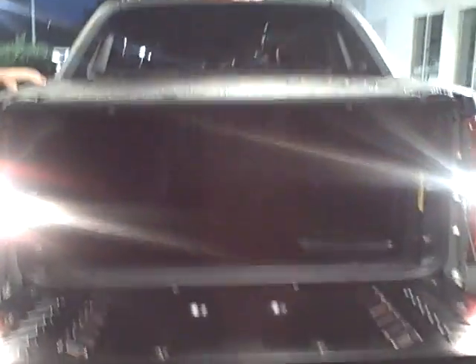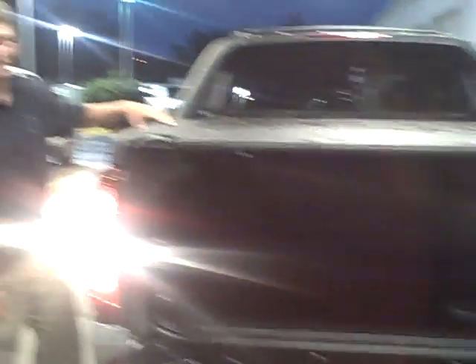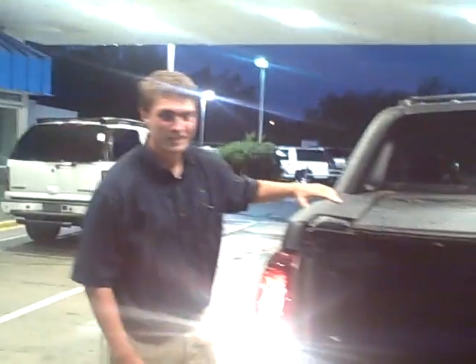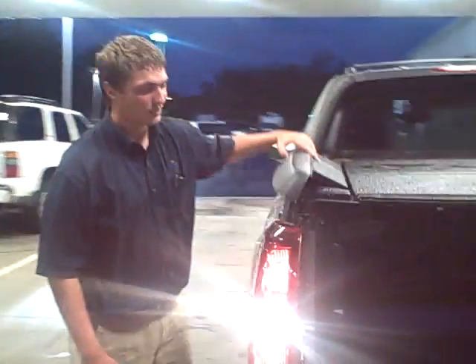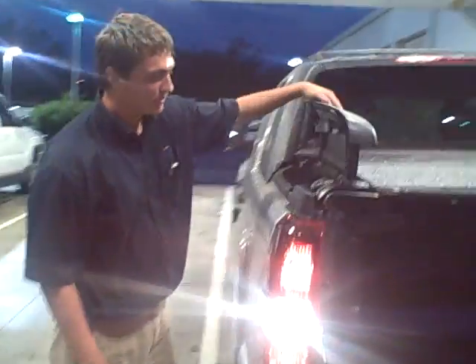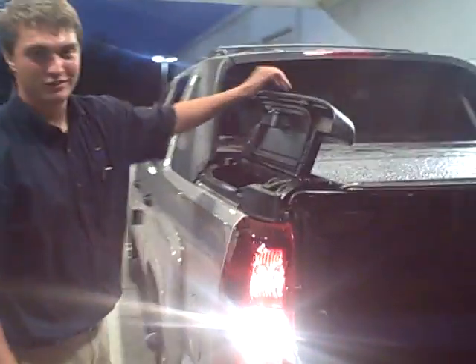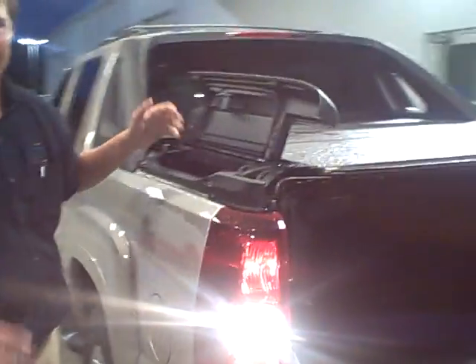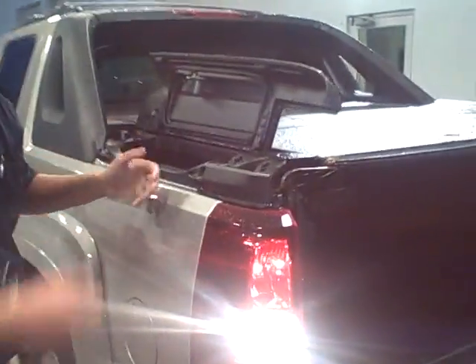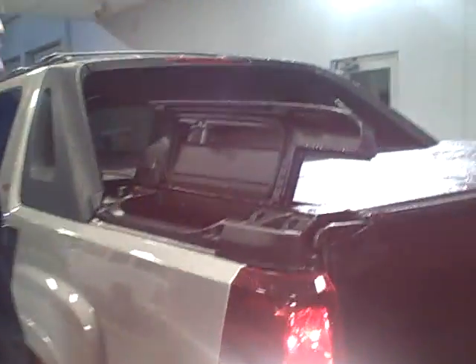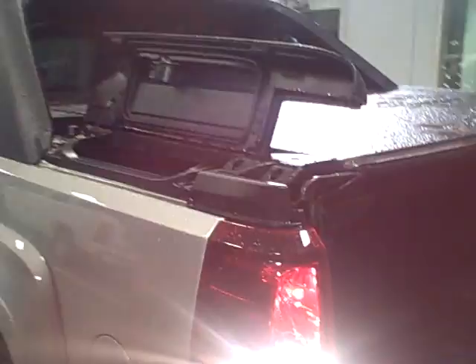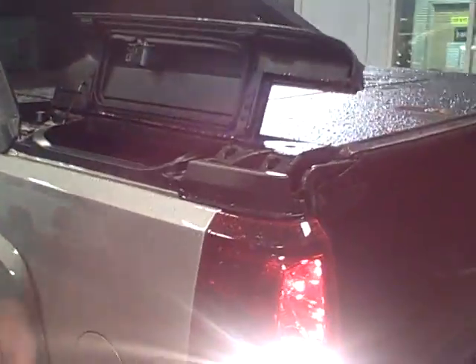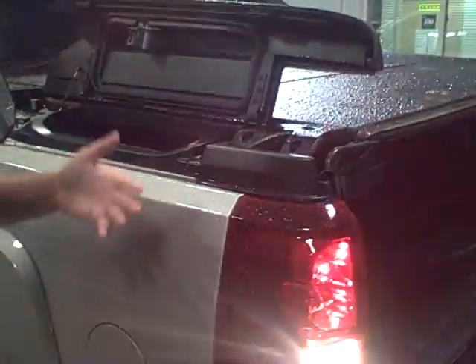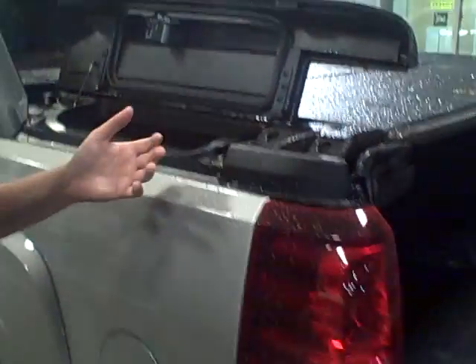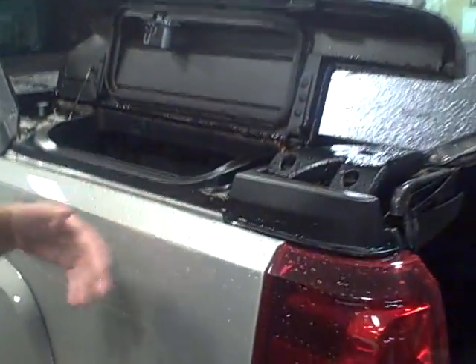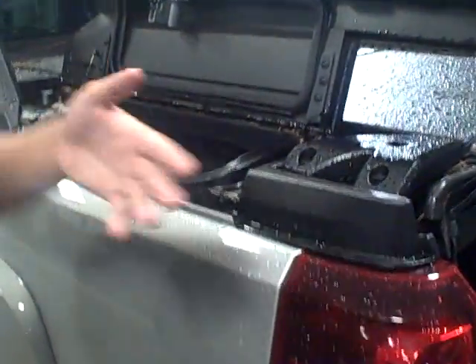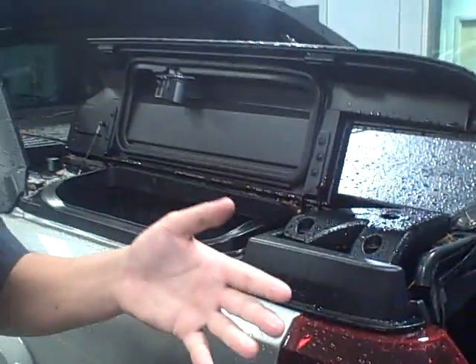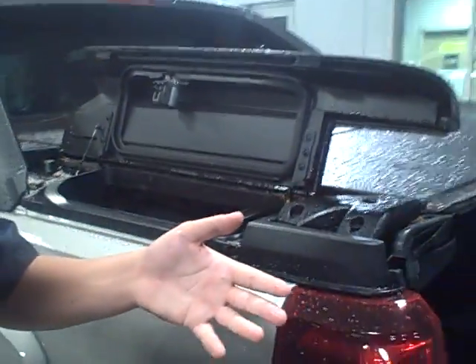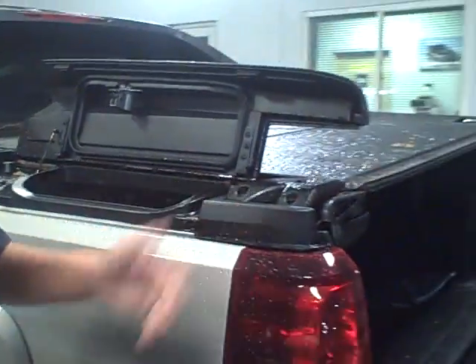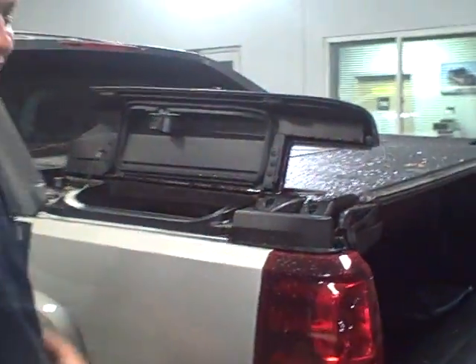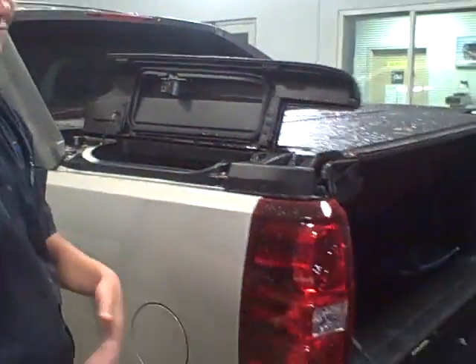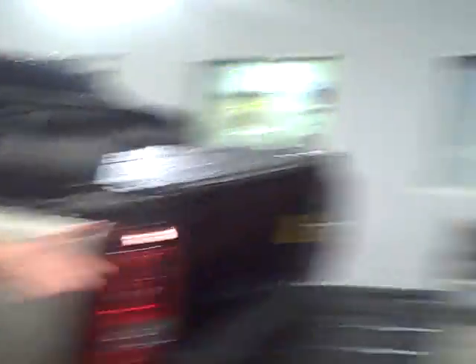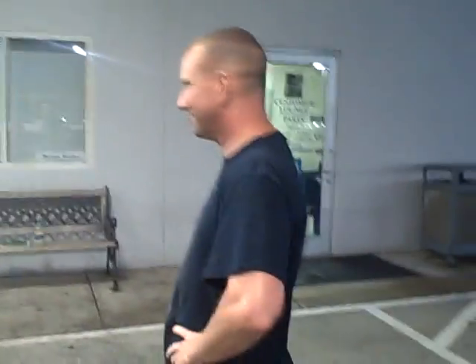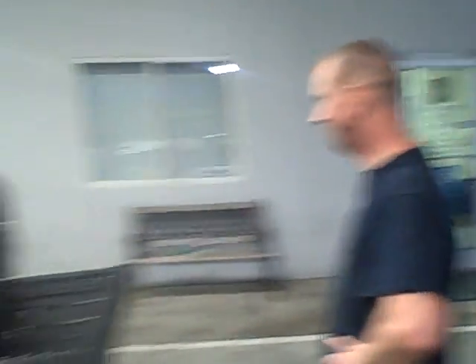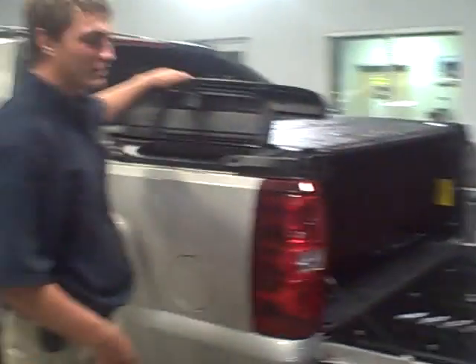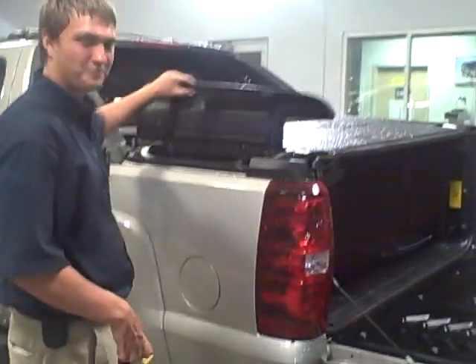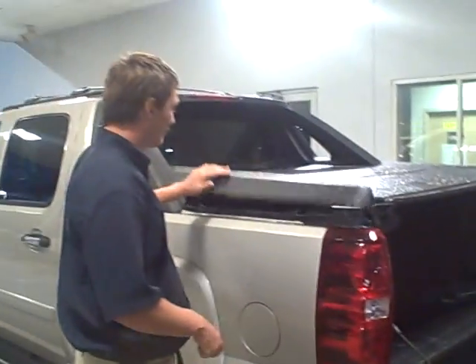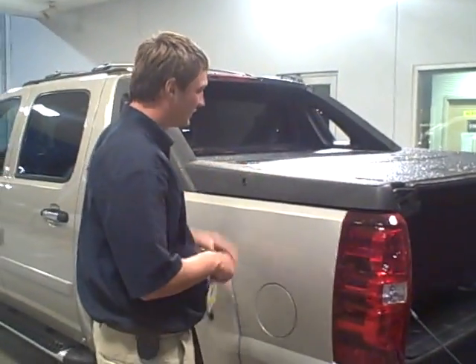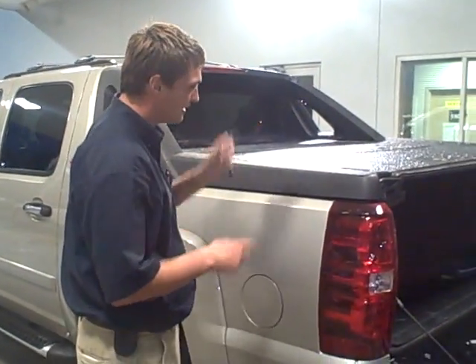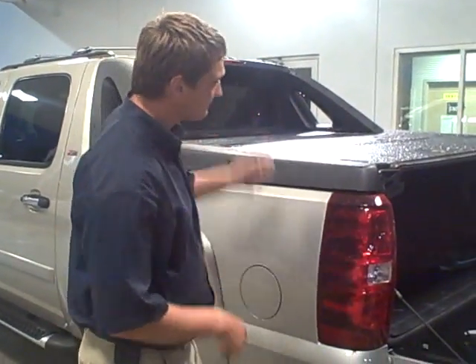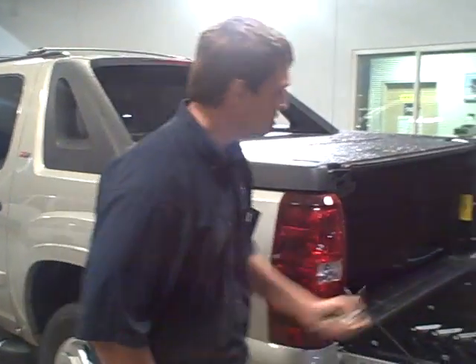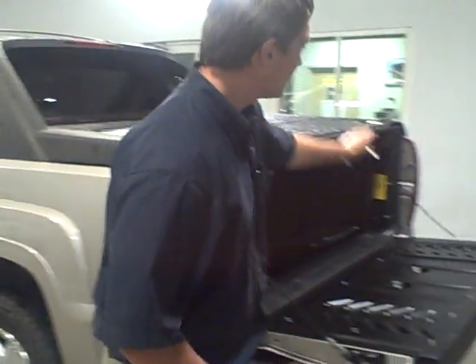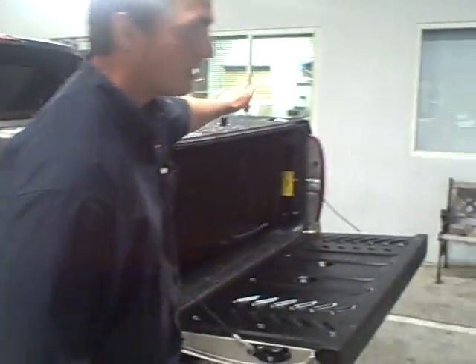On the side here, you actually have a compartment that actually doubles as a cooler. You can throw in a couple of Cokes, packs of Cokes or whatever. He can put his hitches in there, groceries. You can actually lock it up with the key right here. He does the same thing on the other side.